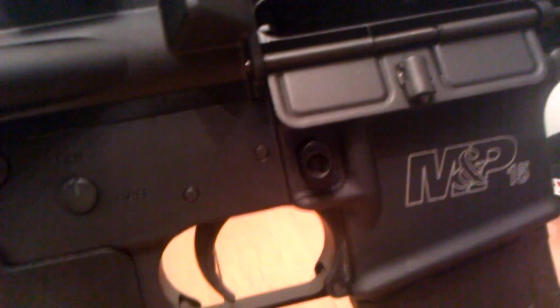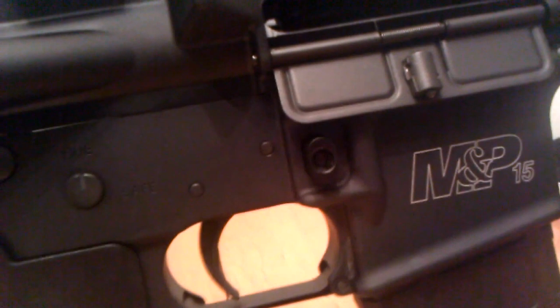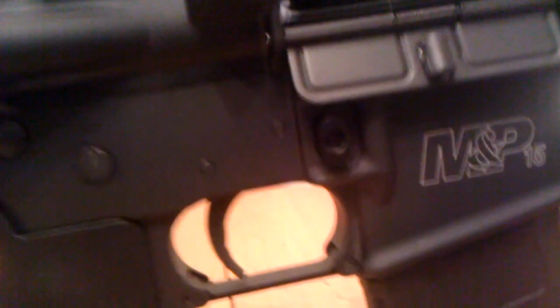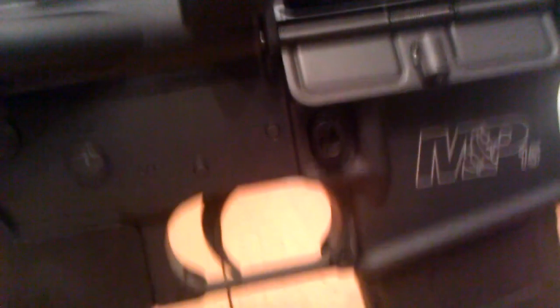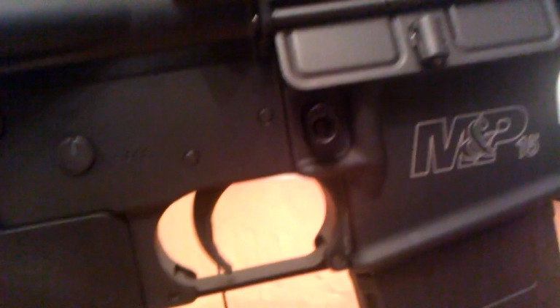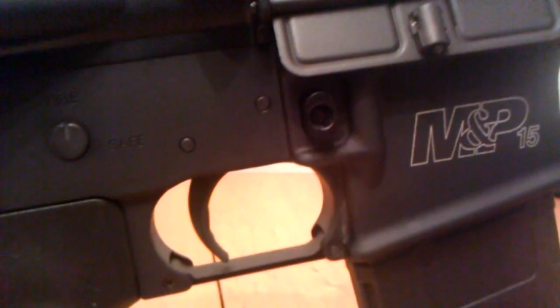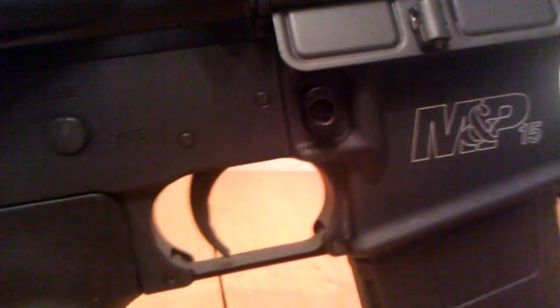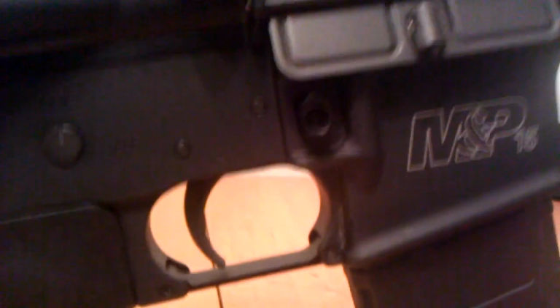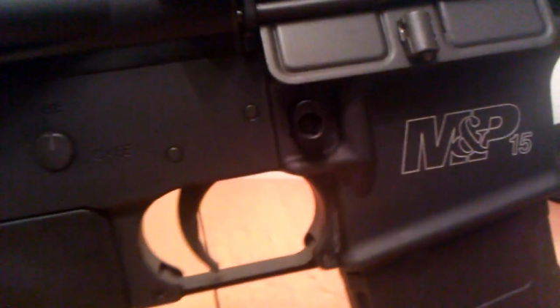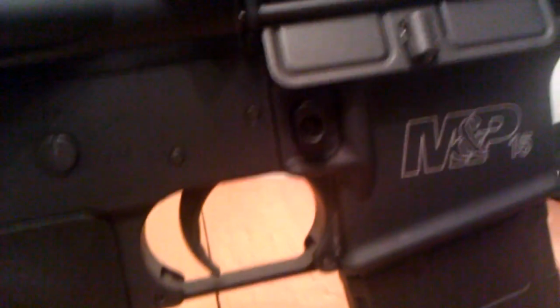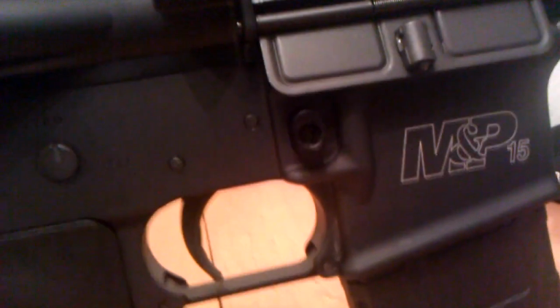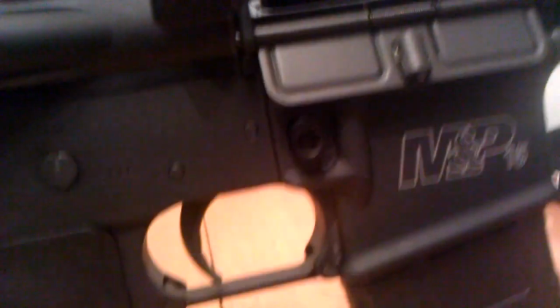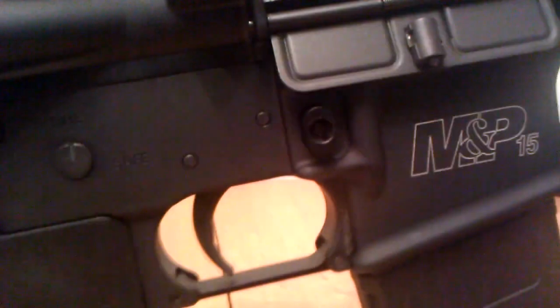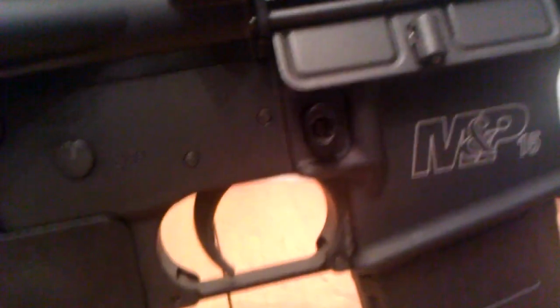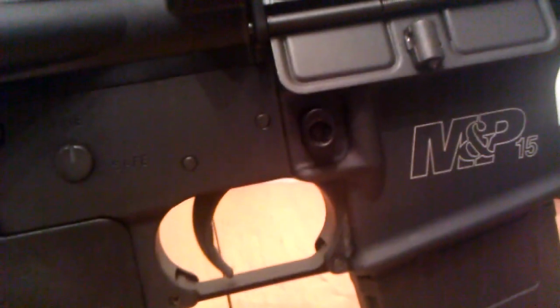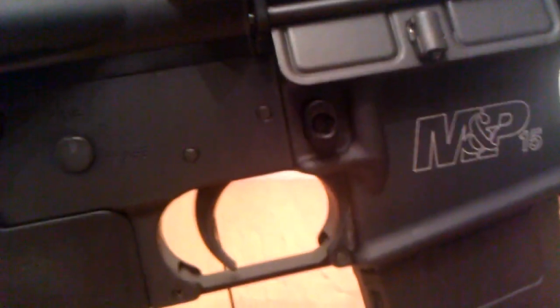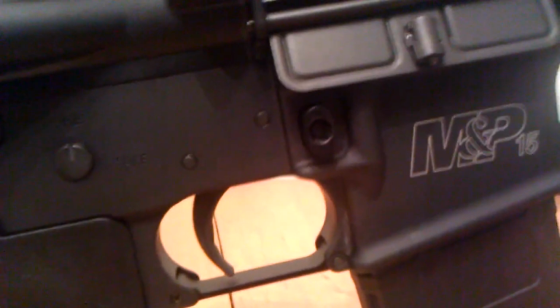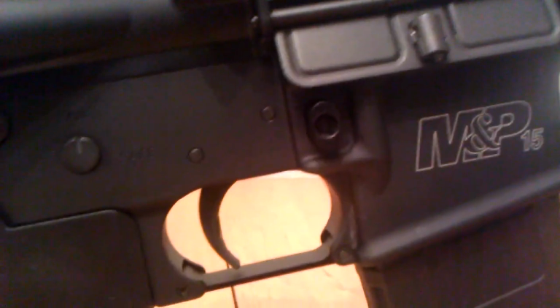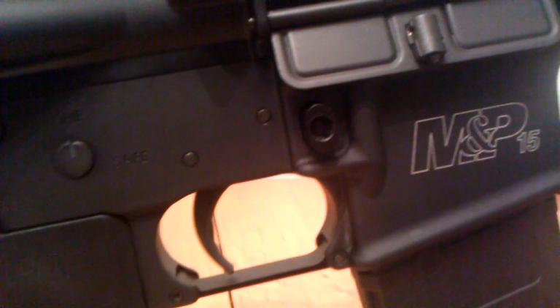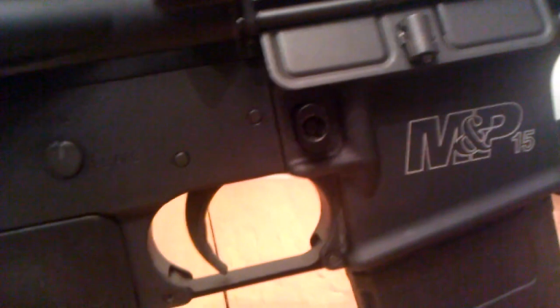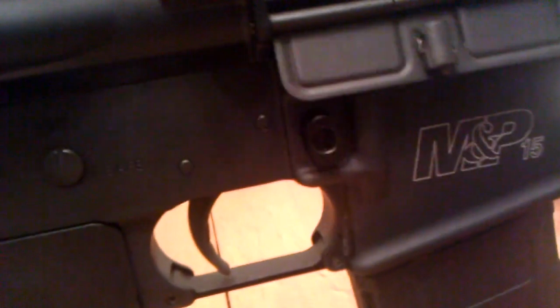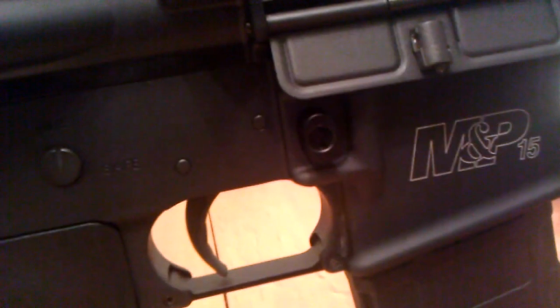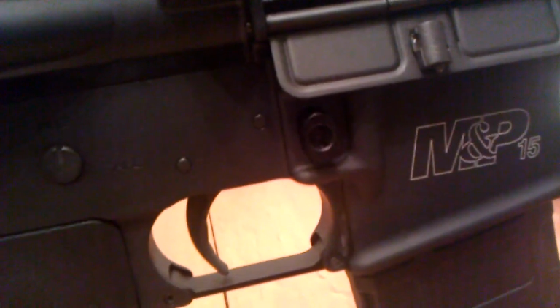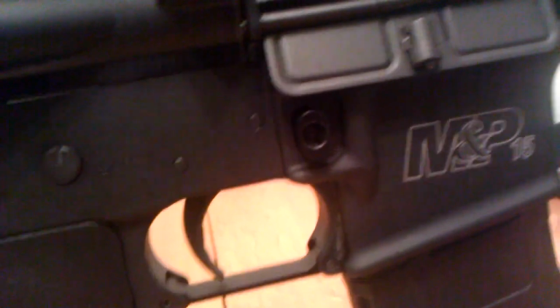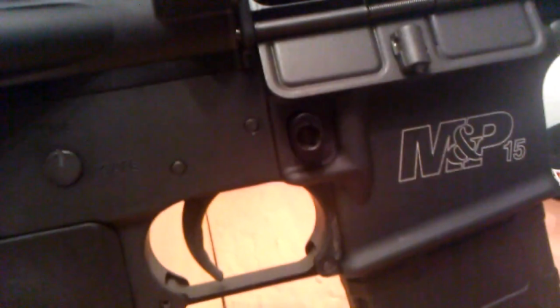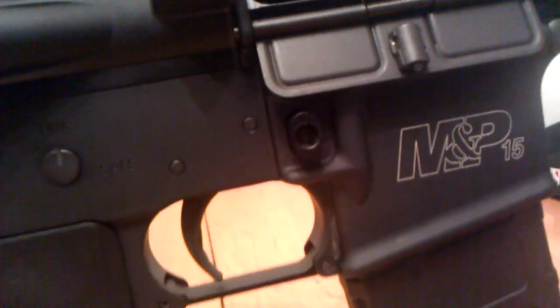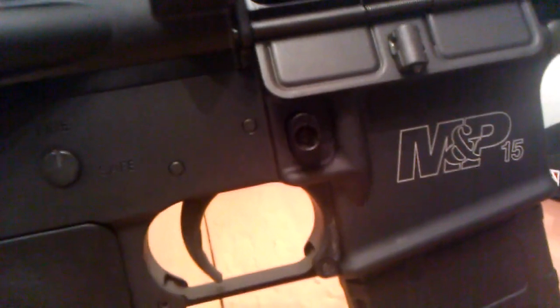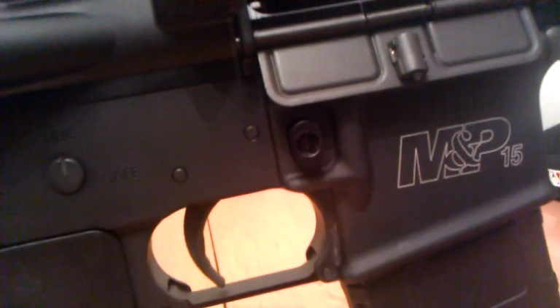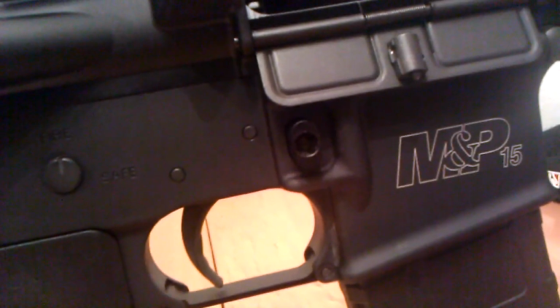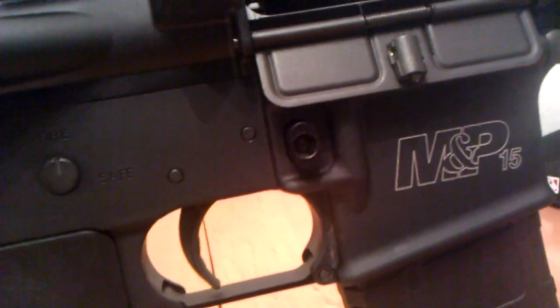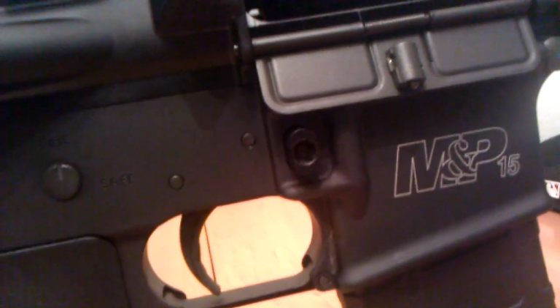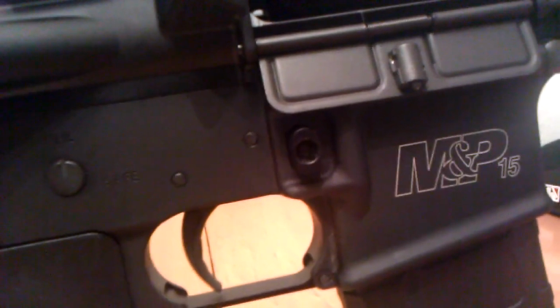It's a Smith & Wesson MP15-OR Optics Ready Edition. I'm going to put this quick little review video out there for some of the upgrades that I decided to go ahead and put on my rifle.